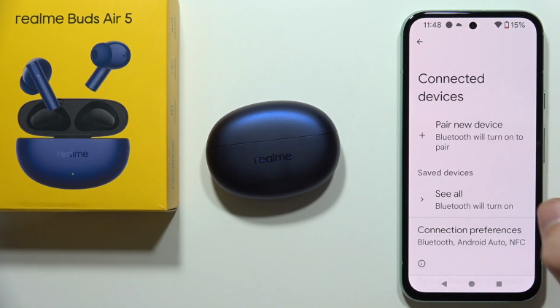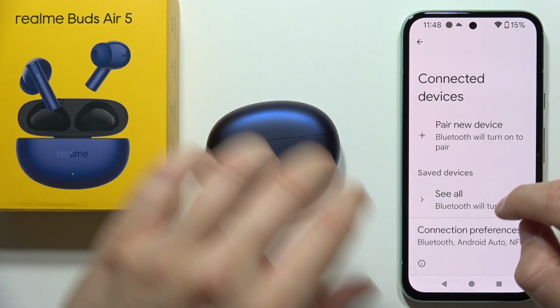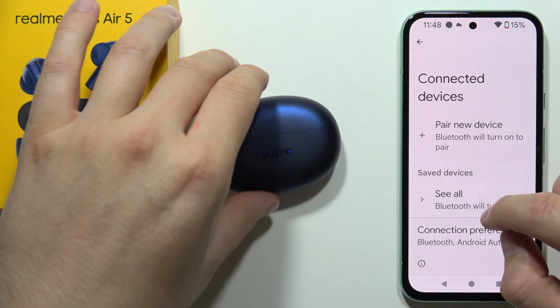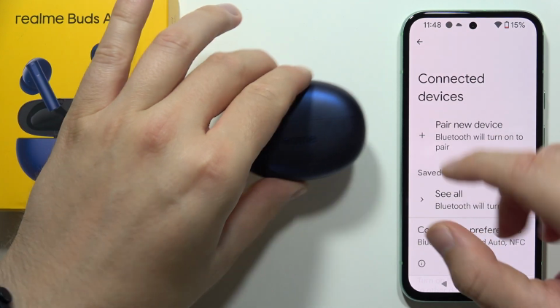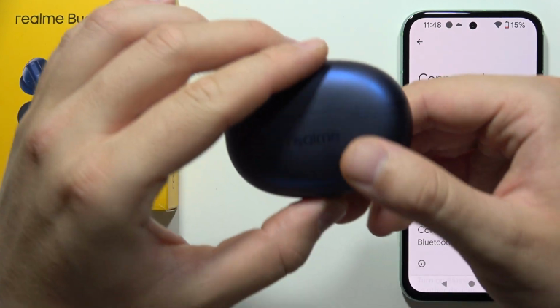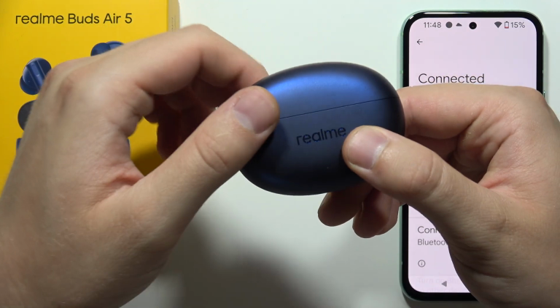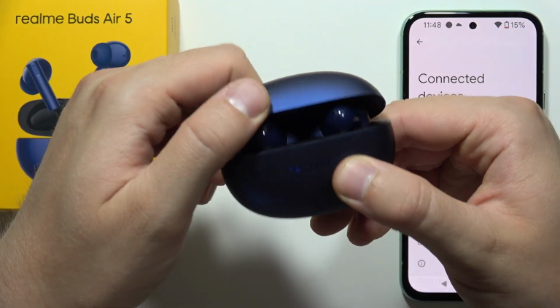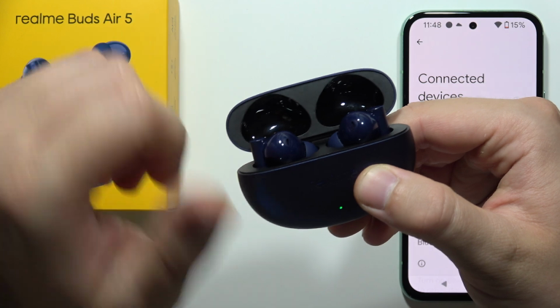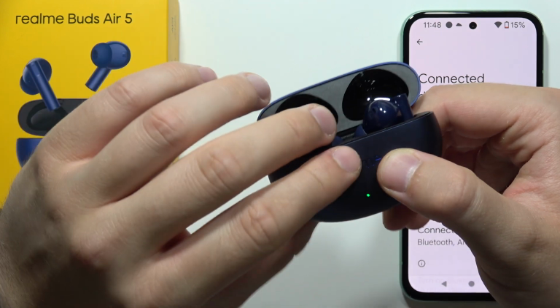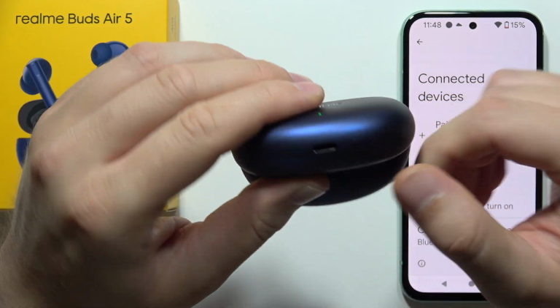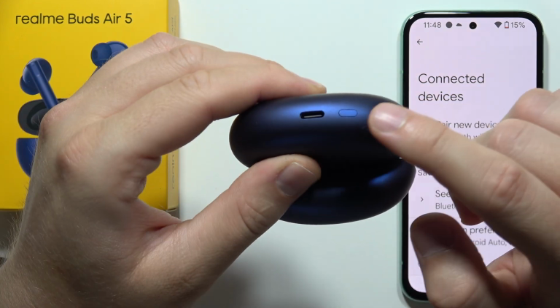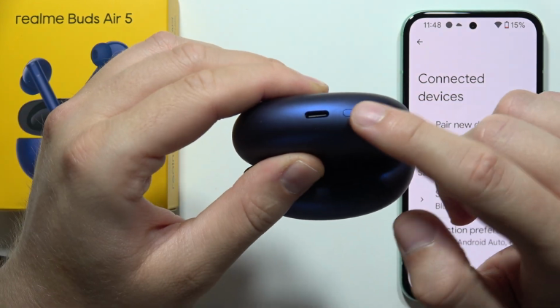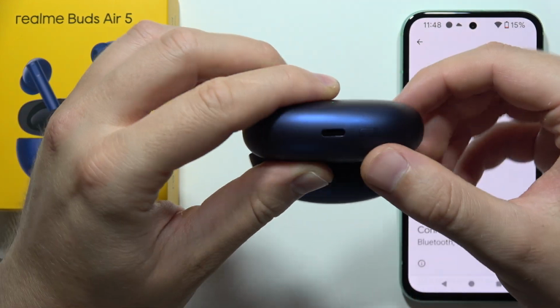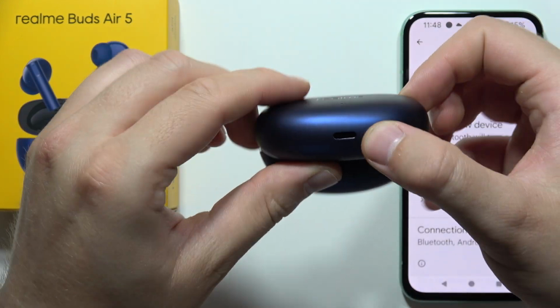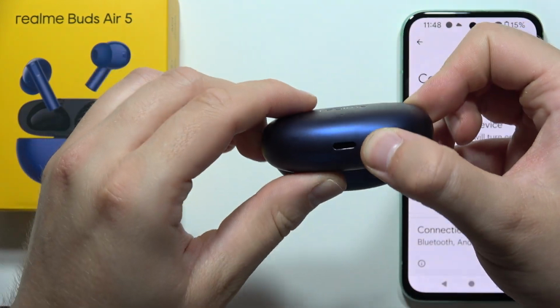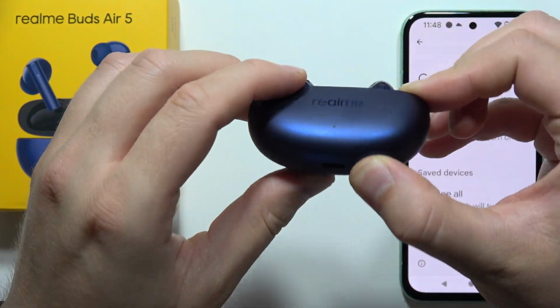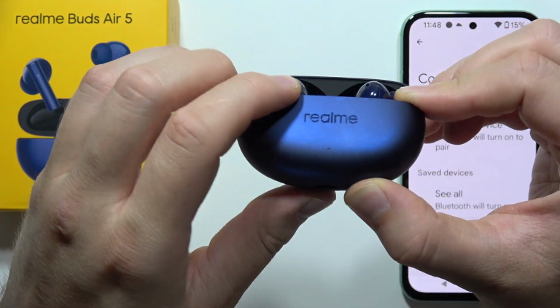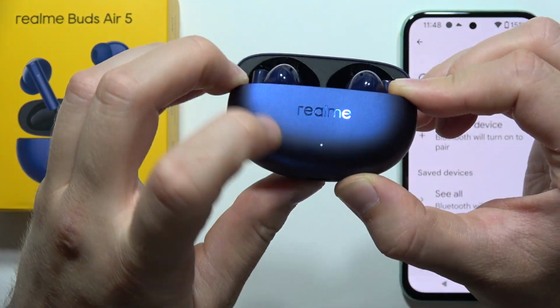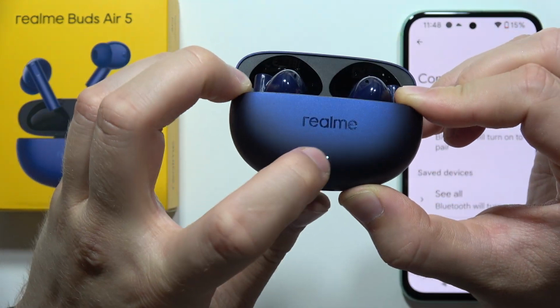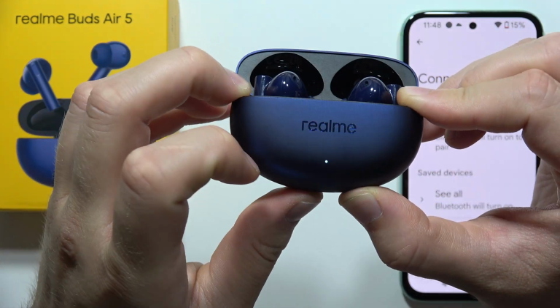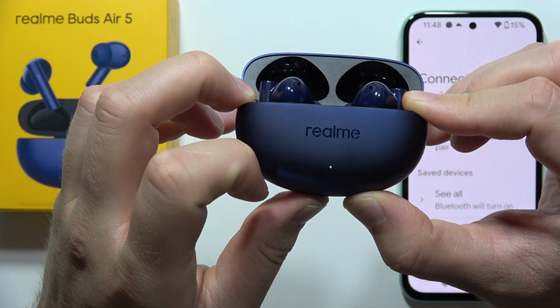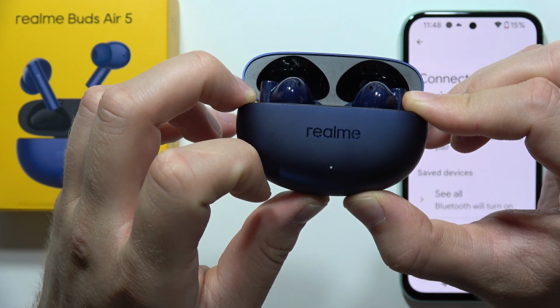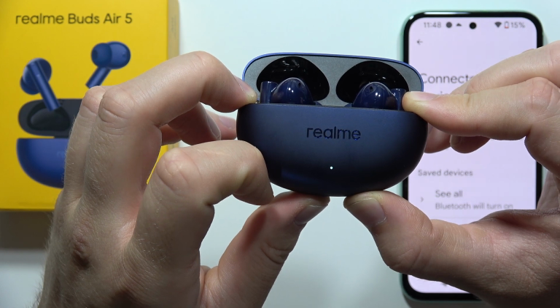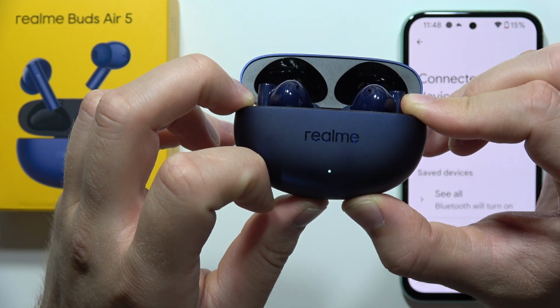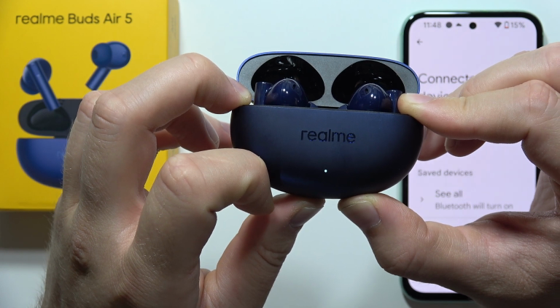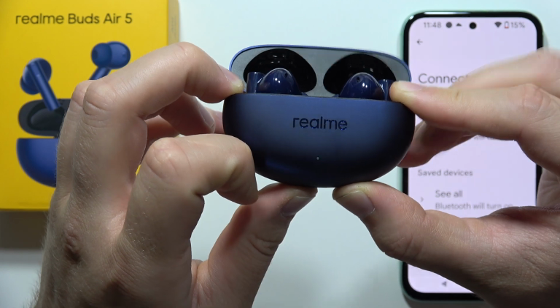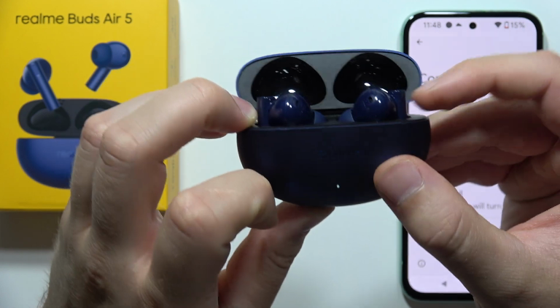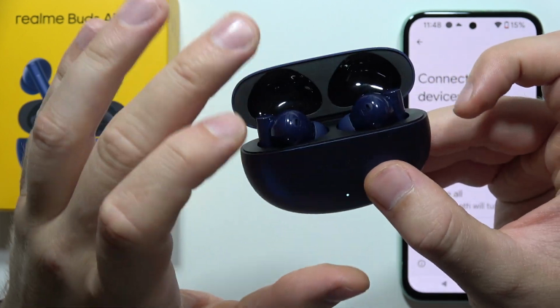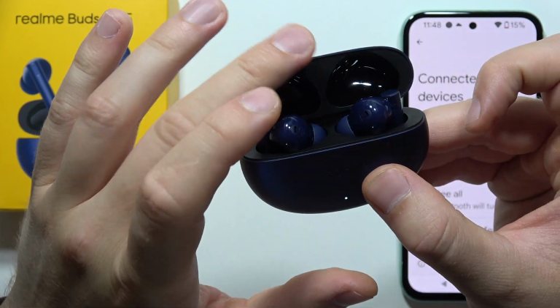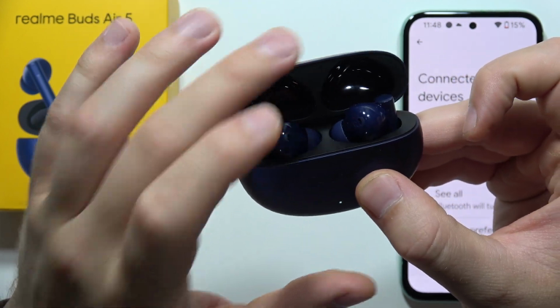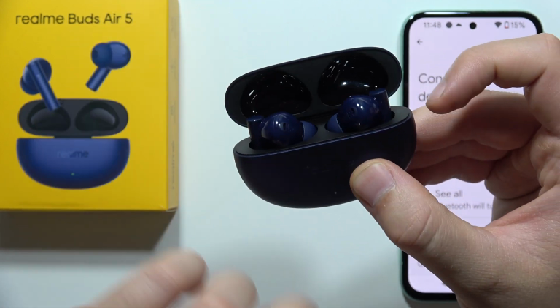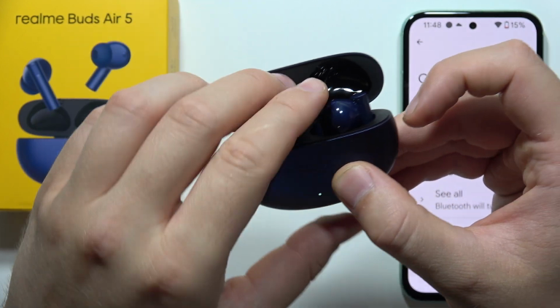Now you'll have to grab your earbuds, open the case, and then click and hold the button at the bottom until the indicator starts blinking white. Now you can release, and just remember to keep that case open at all times.